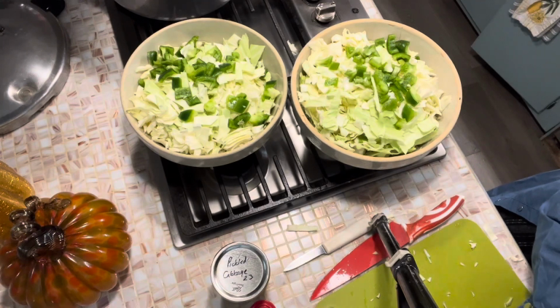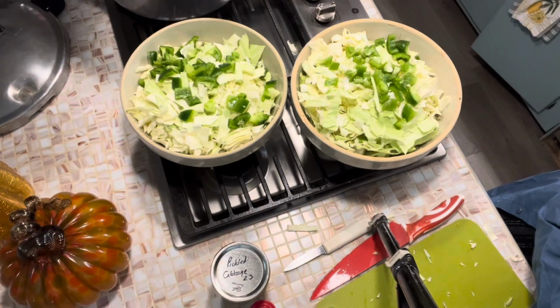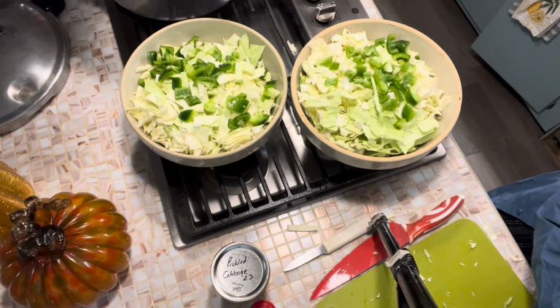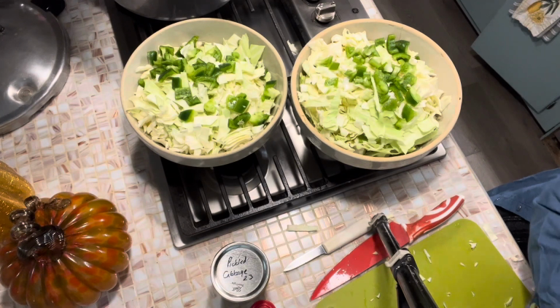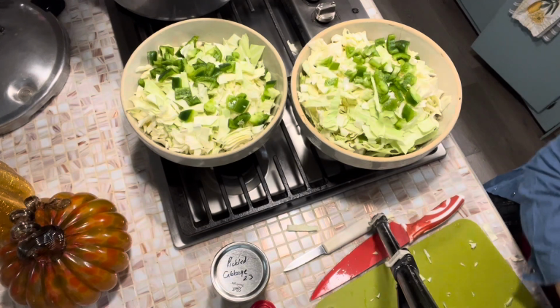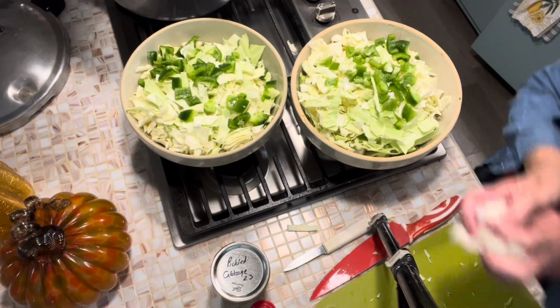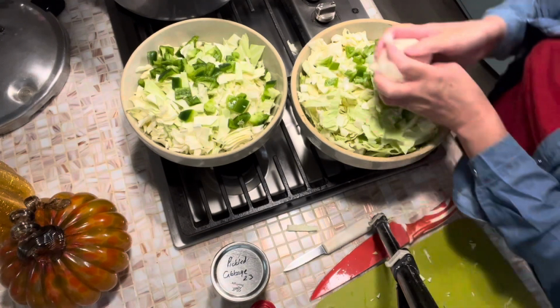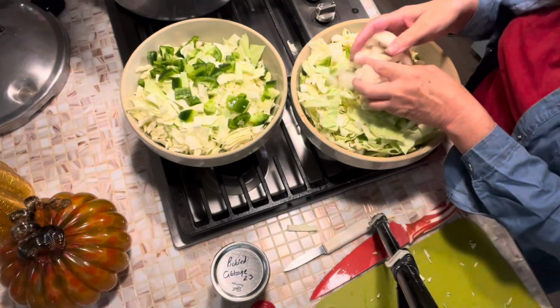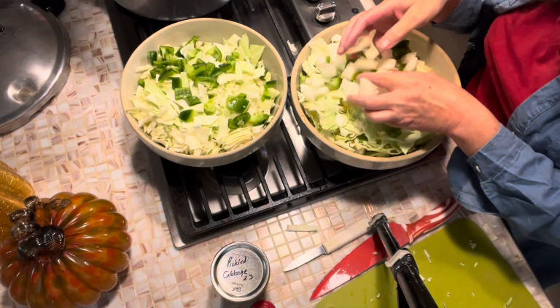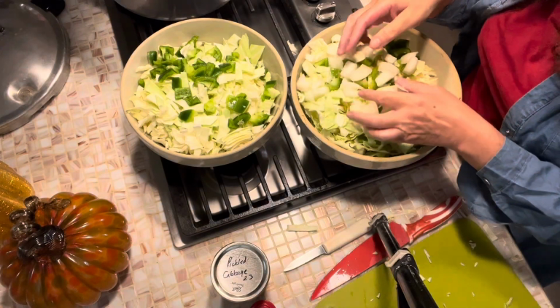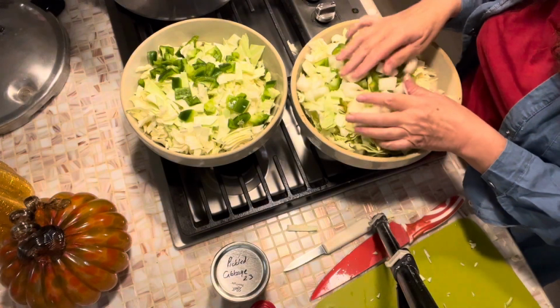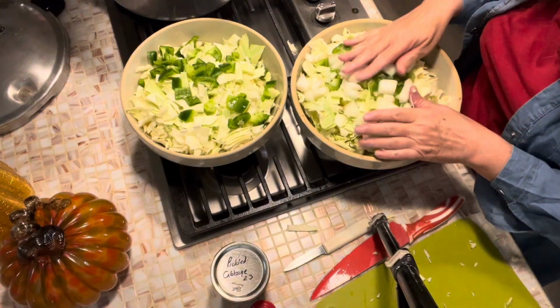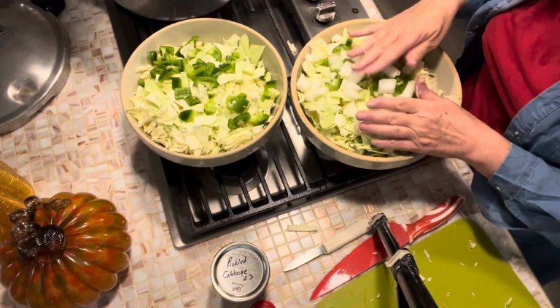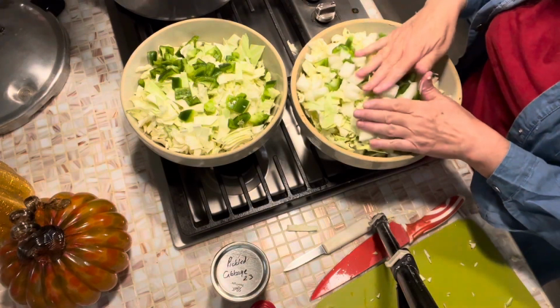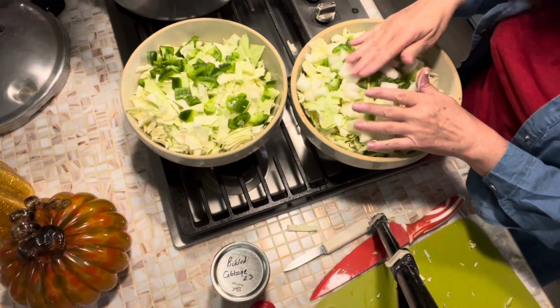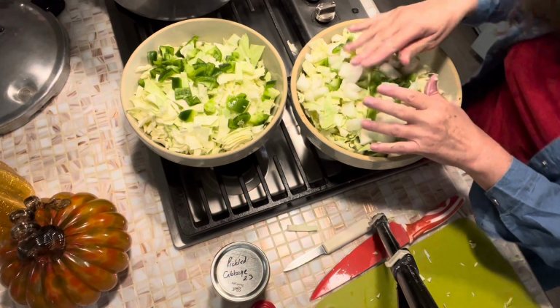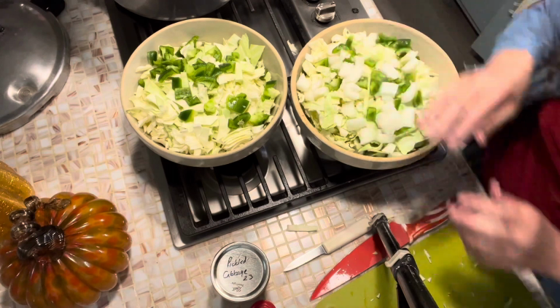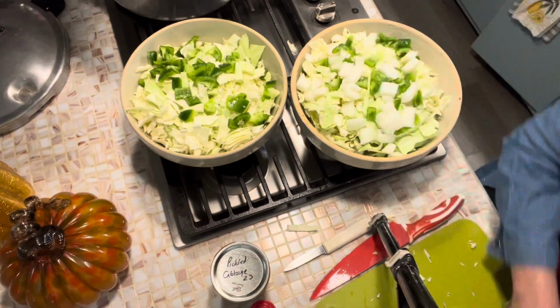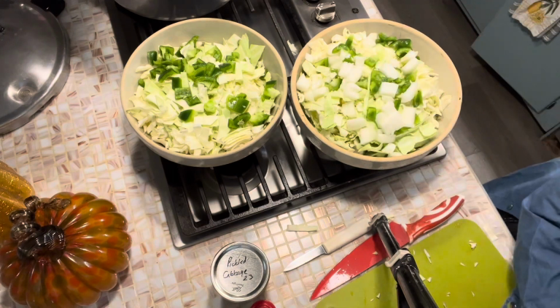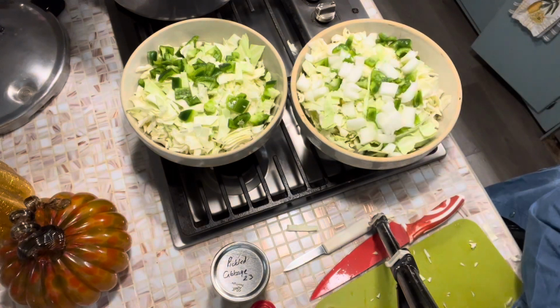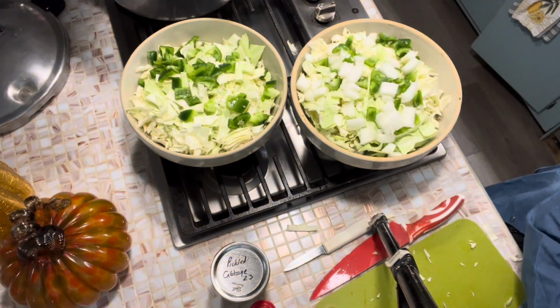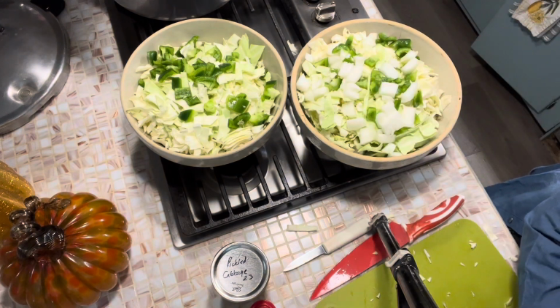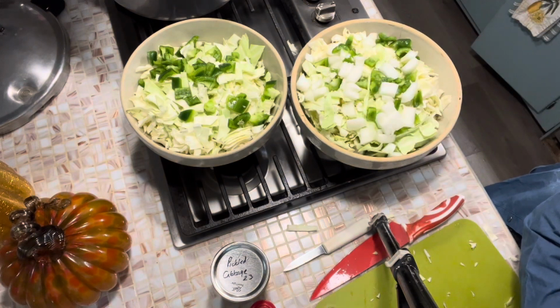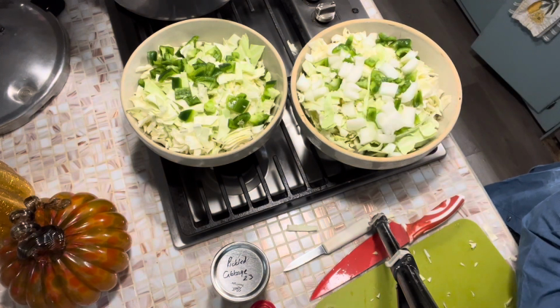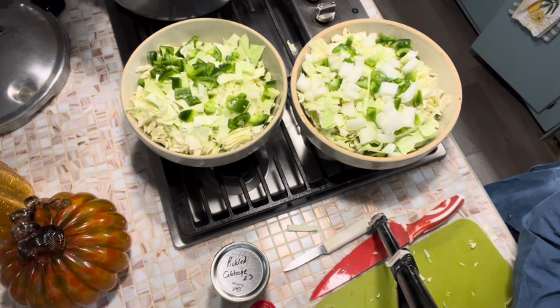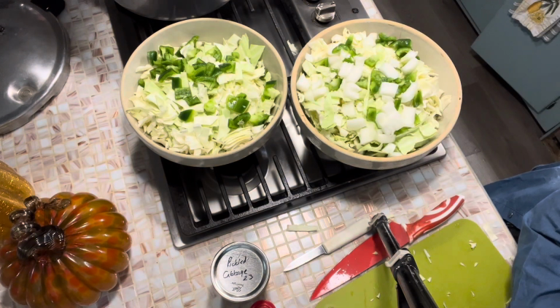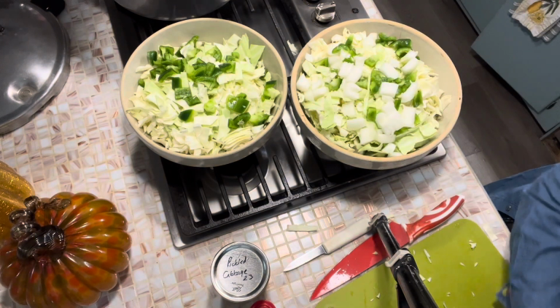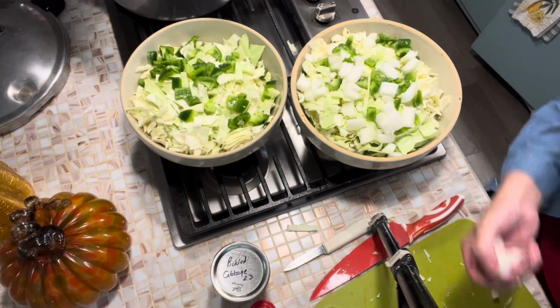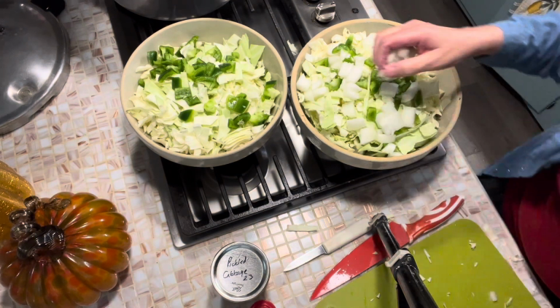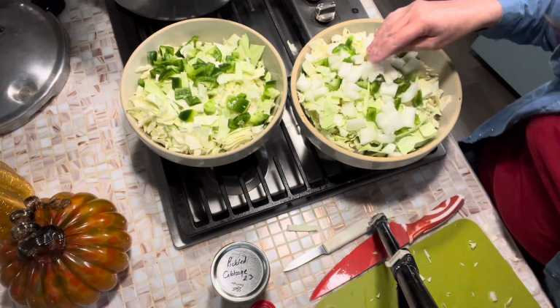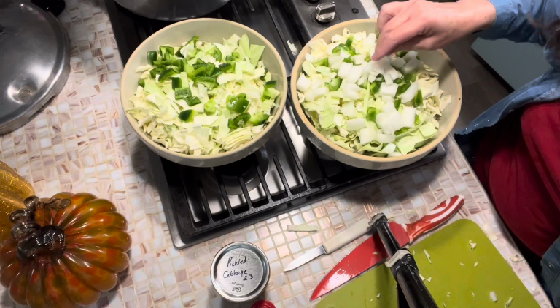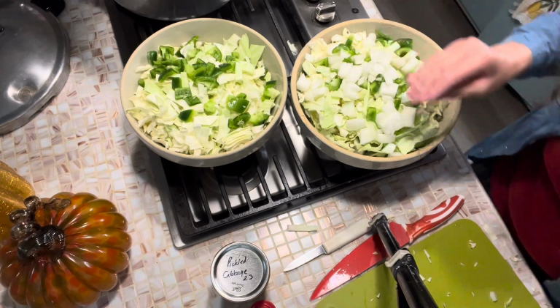Both of them will preserve your cabbage for the season, whatever your taste buds want. And I like all of it.